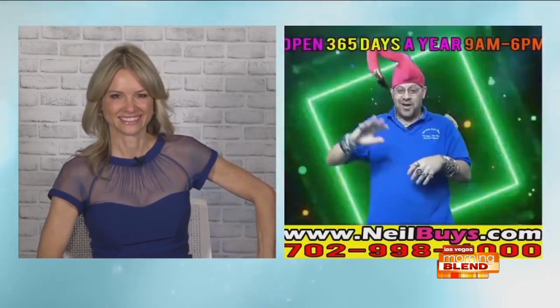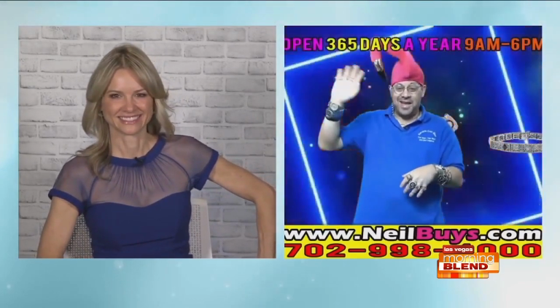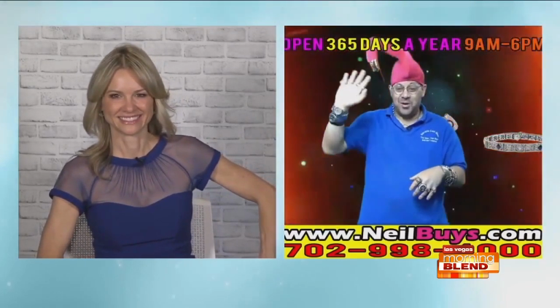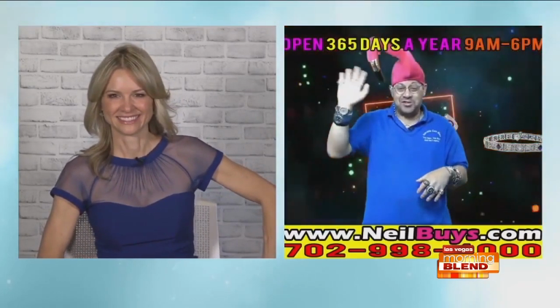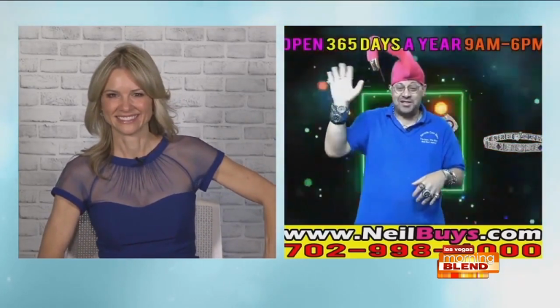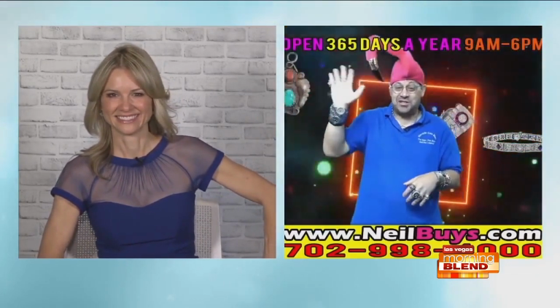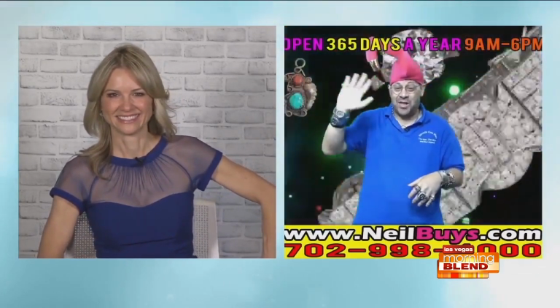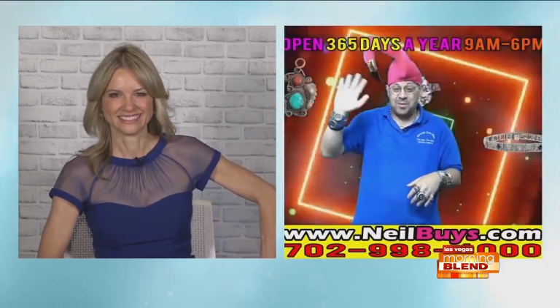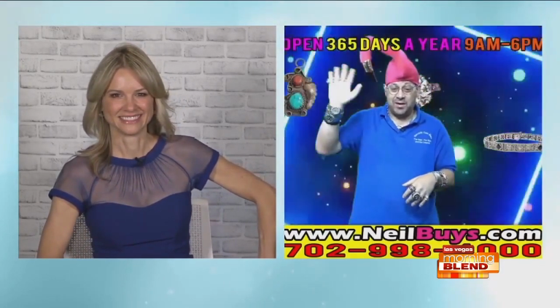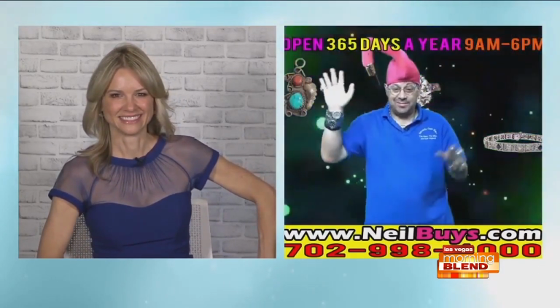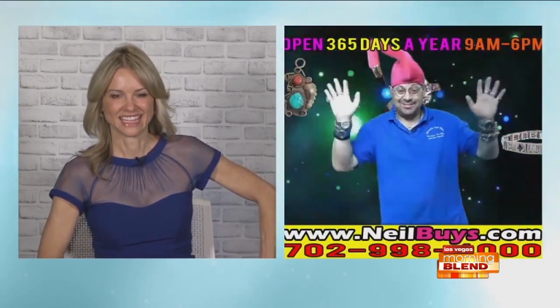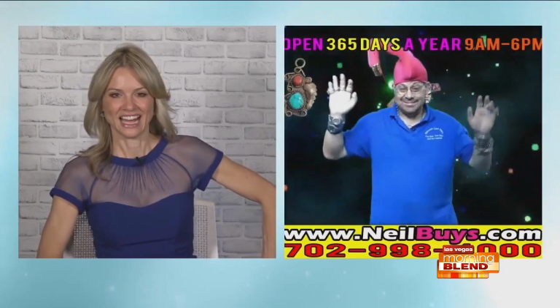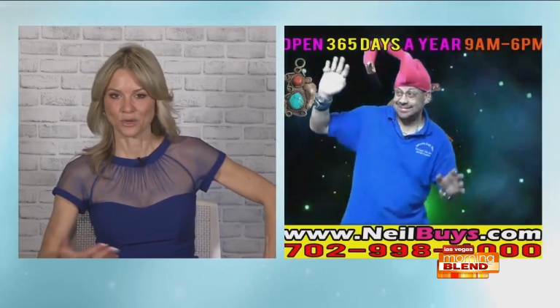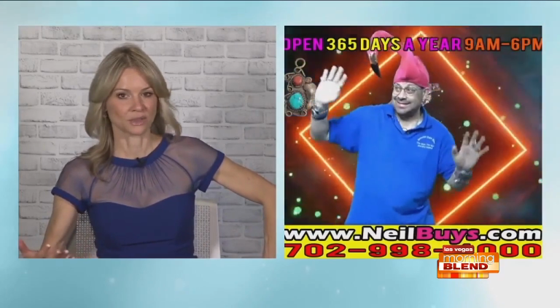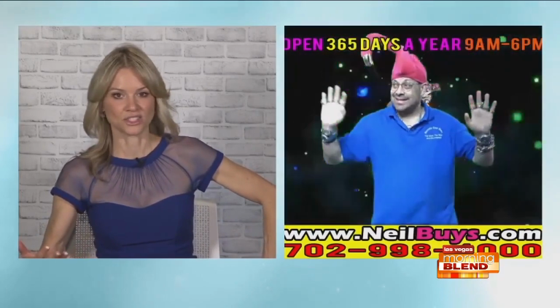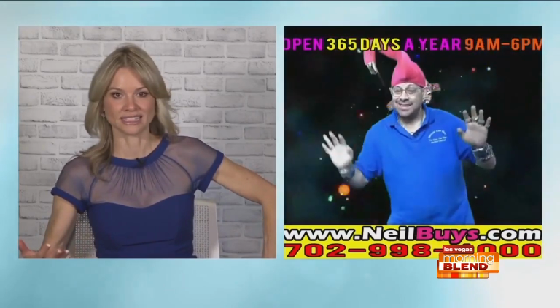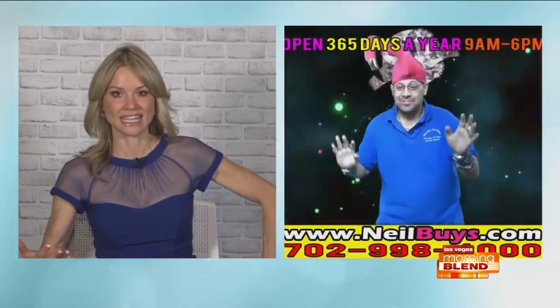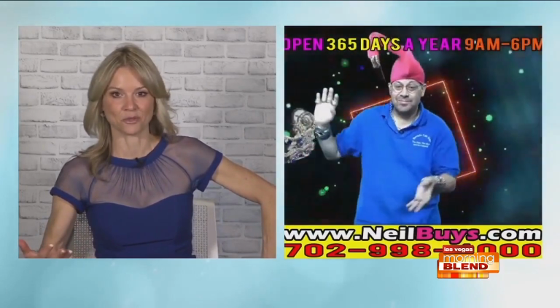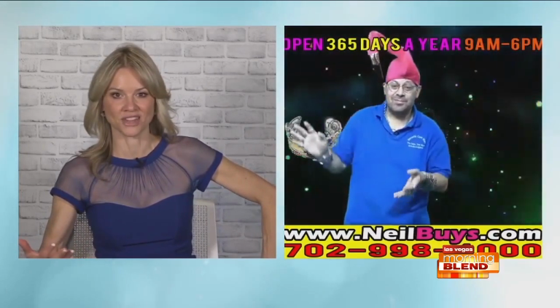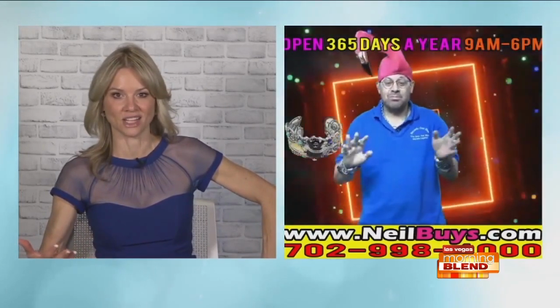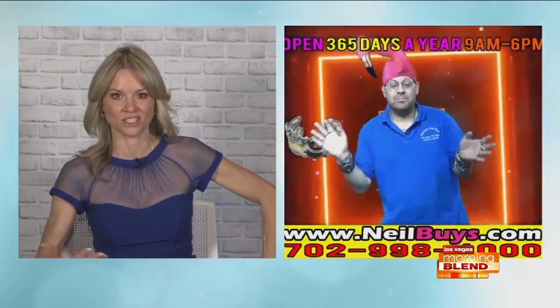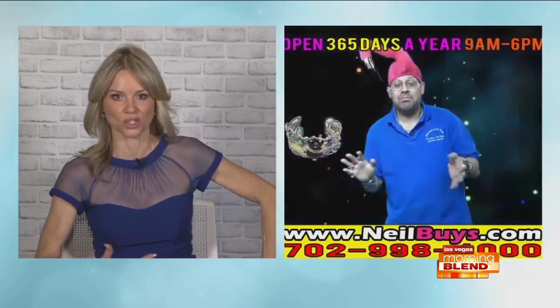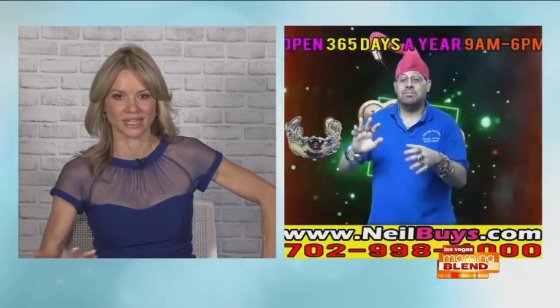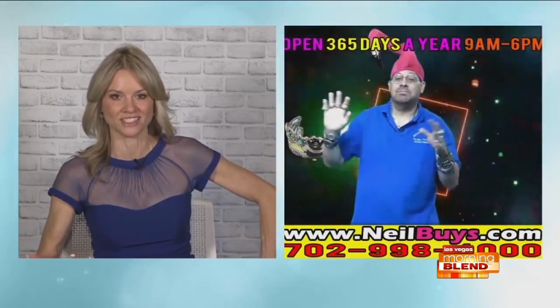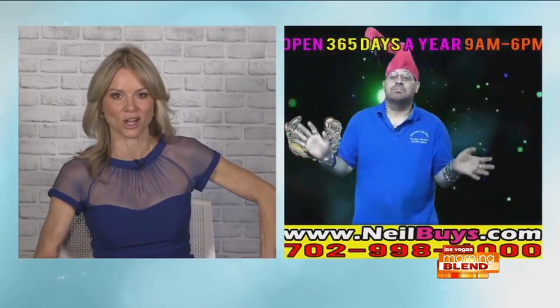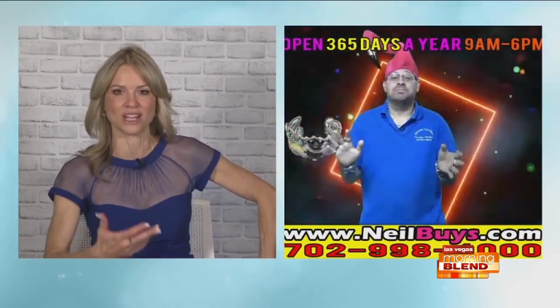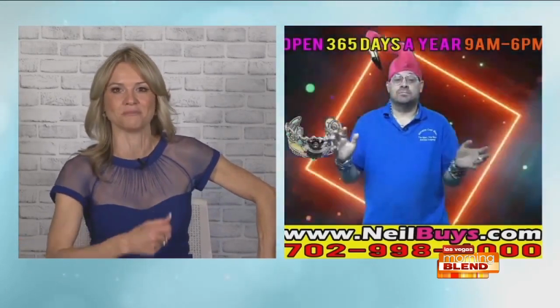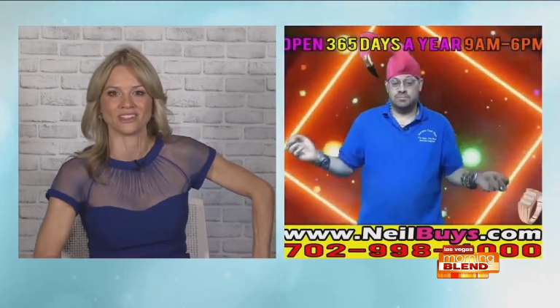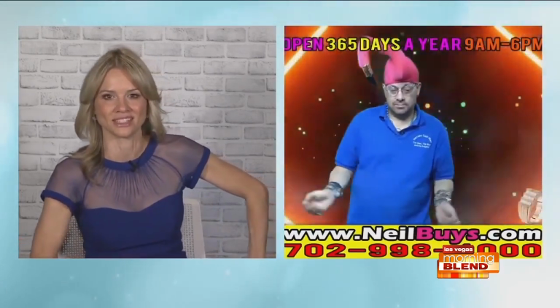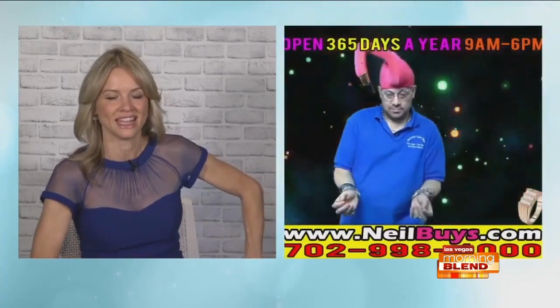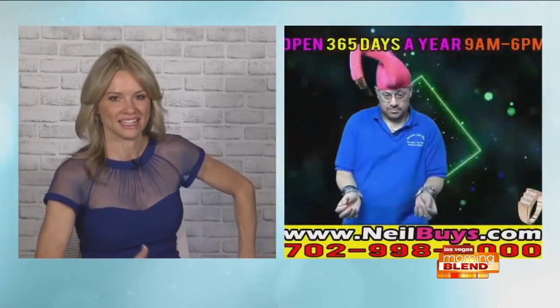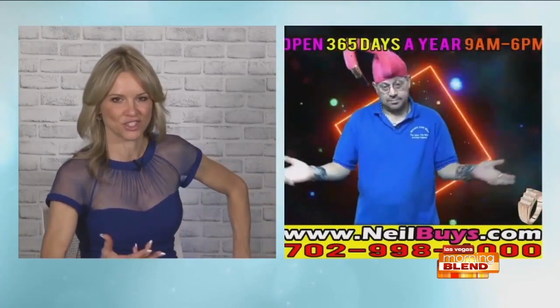Great, thanks so much, JJ. So glad to be here. Let's geek out for a second. Let's talk jewelry. Let's talk precious metals and stones.